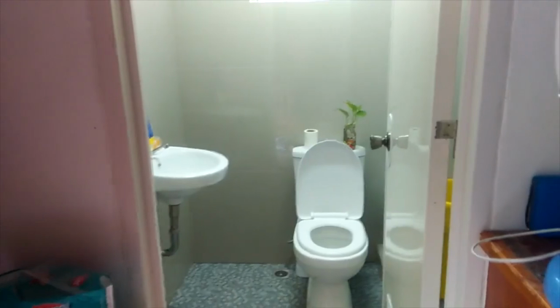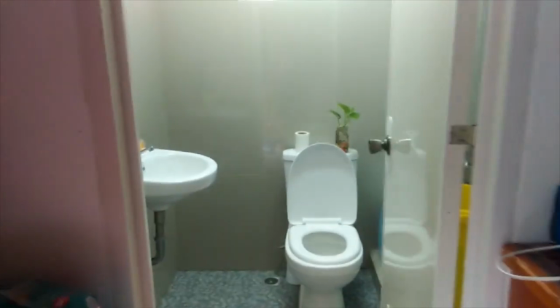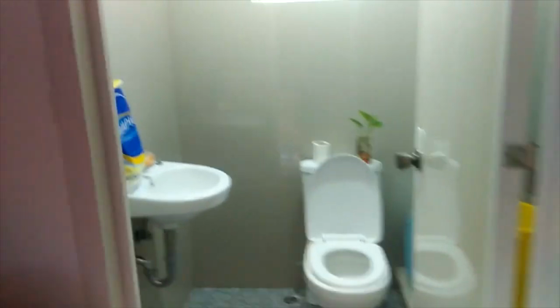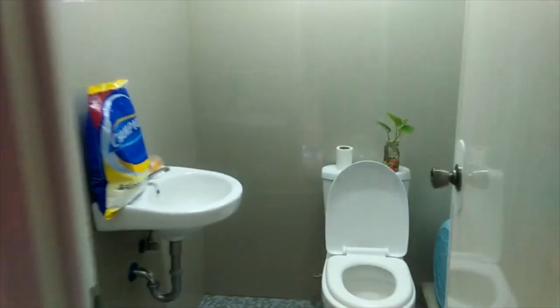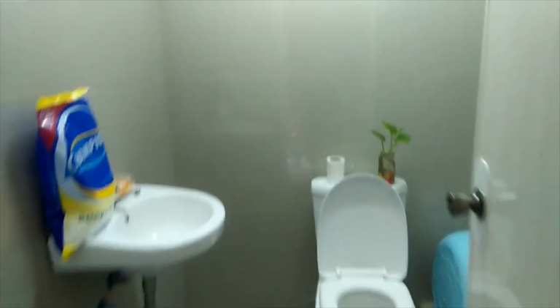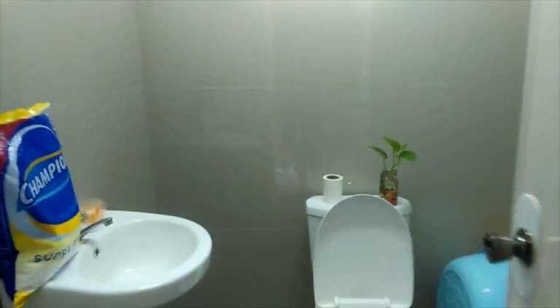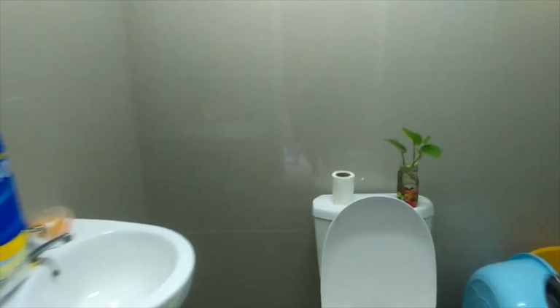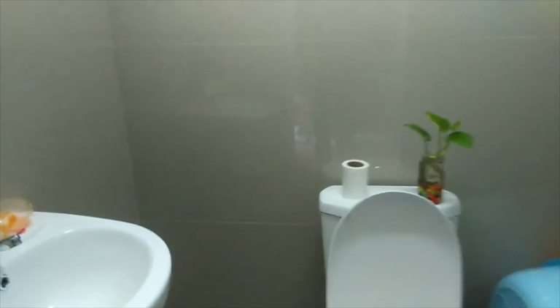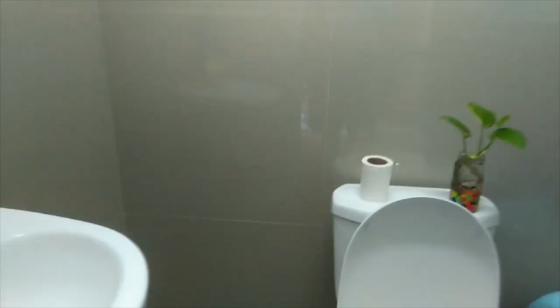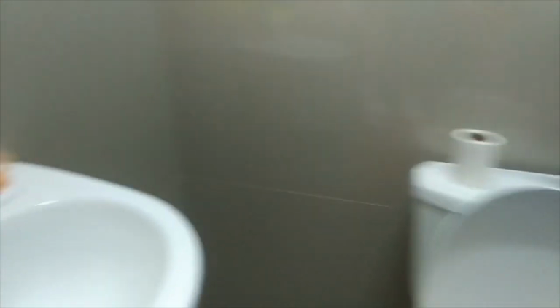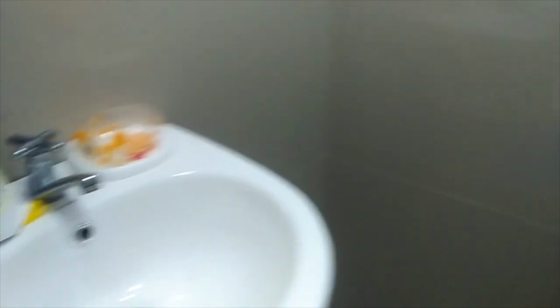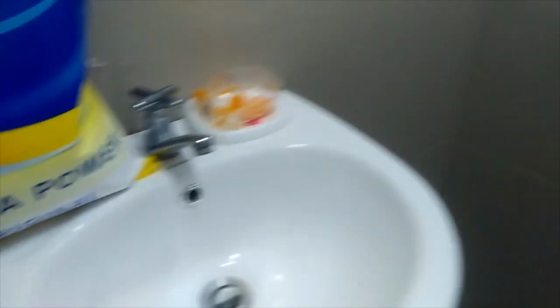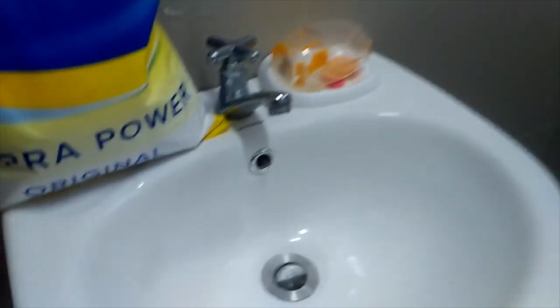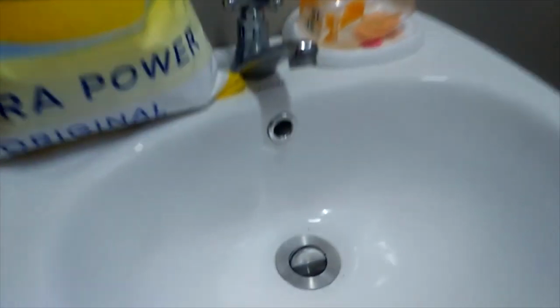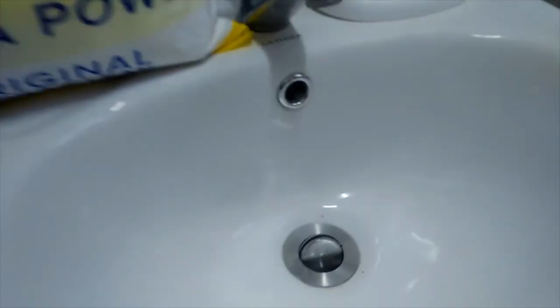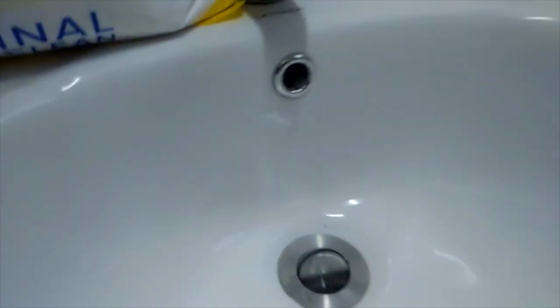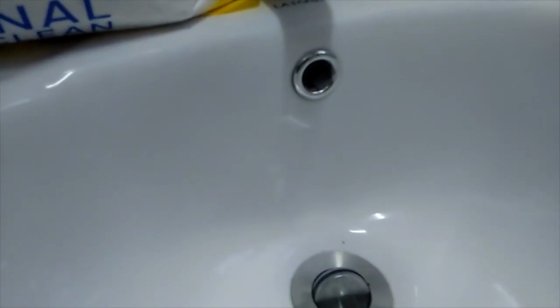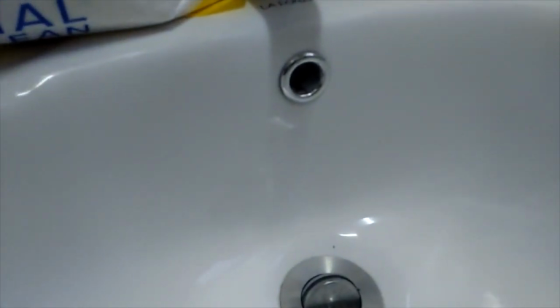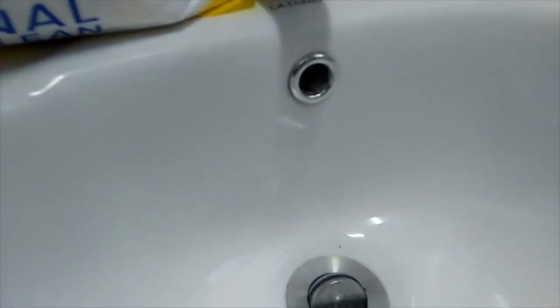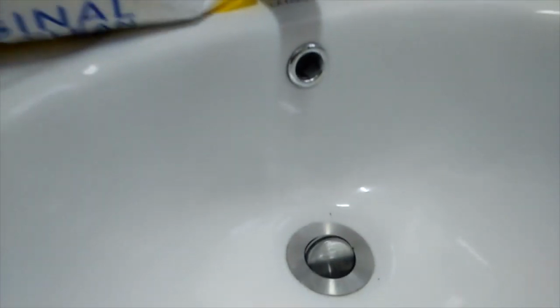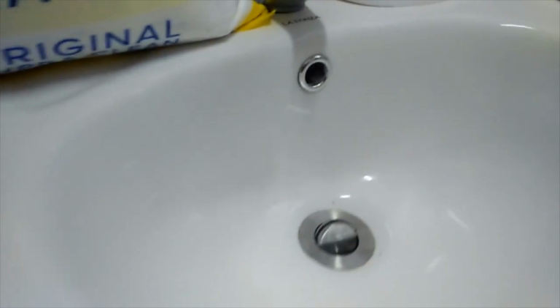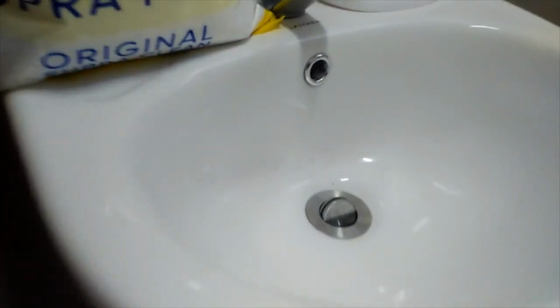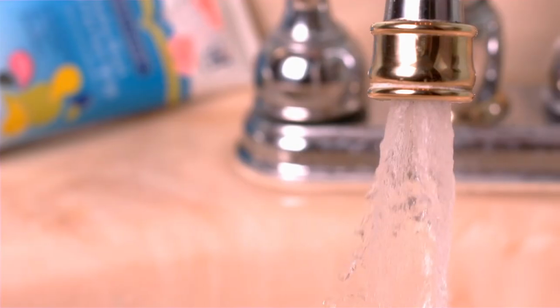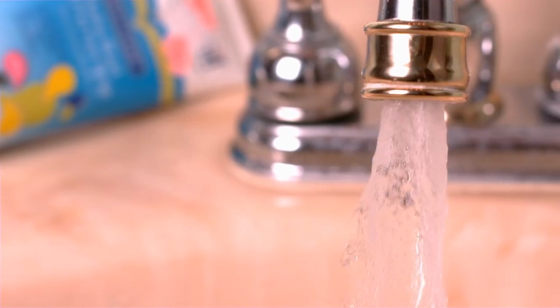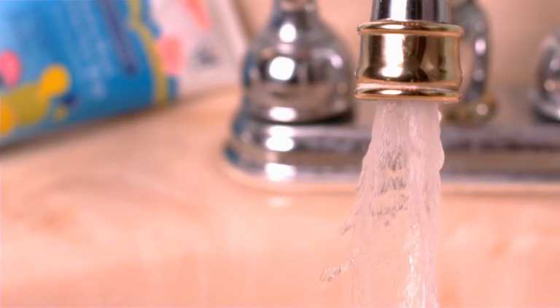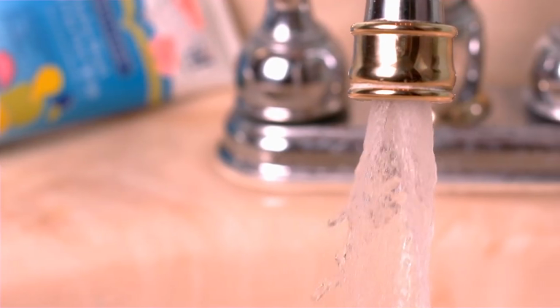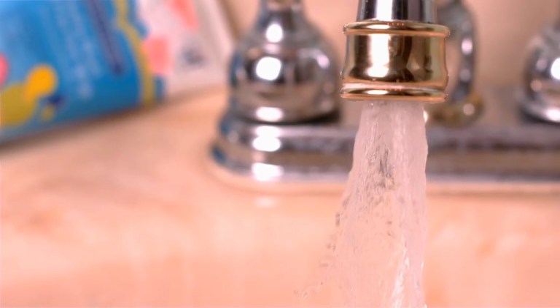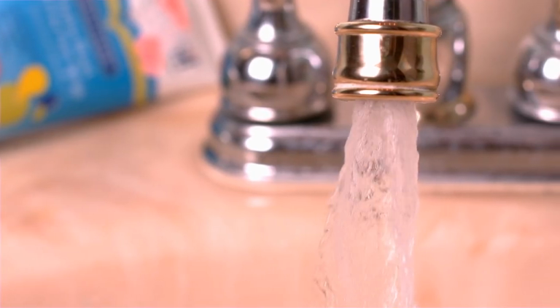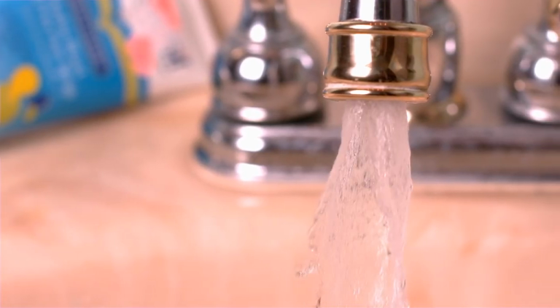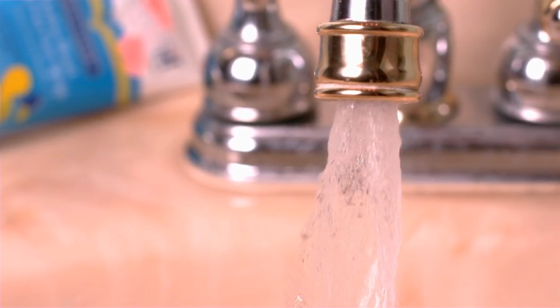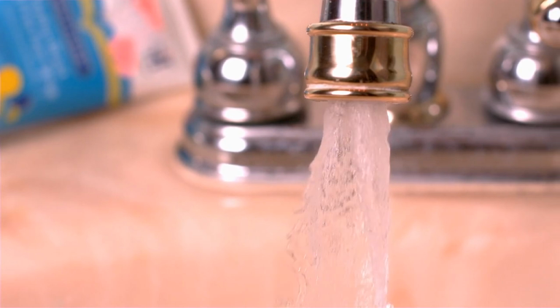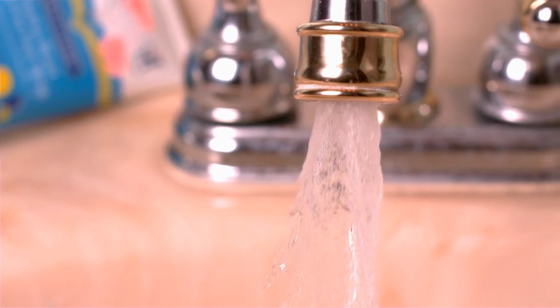Have you ever taken a minute to examine the sink in your bathroom? If you have, chances are you've noticed a small hole under the tap, often located toward the back of the bowl. This little hole, known as an overflow hole, is one thing a lot of people never think about.